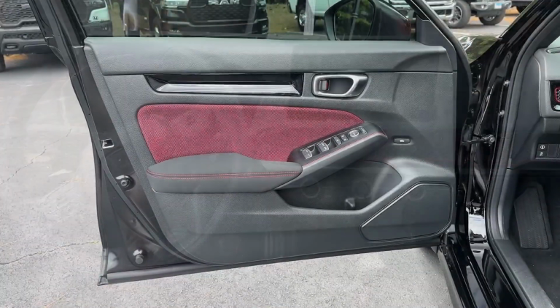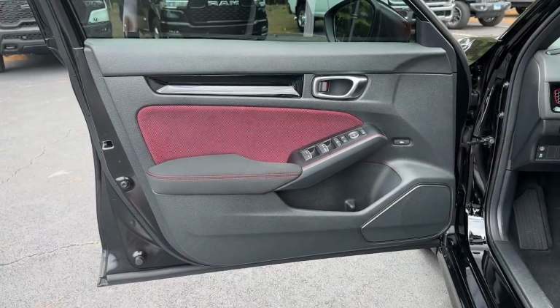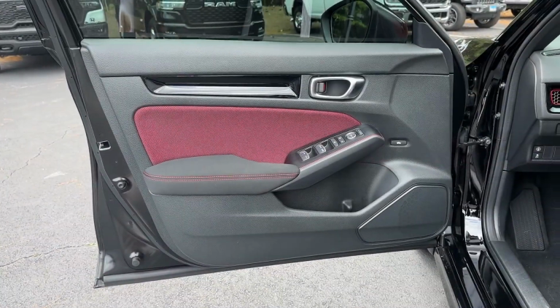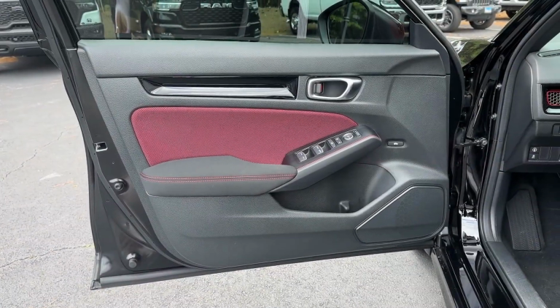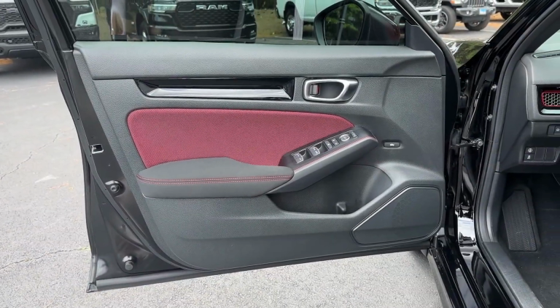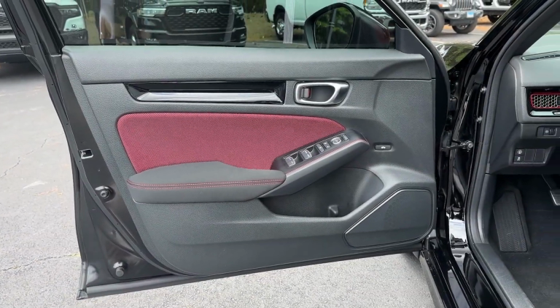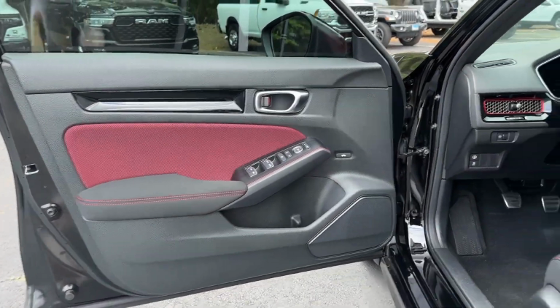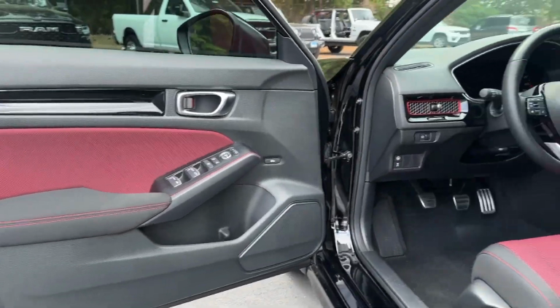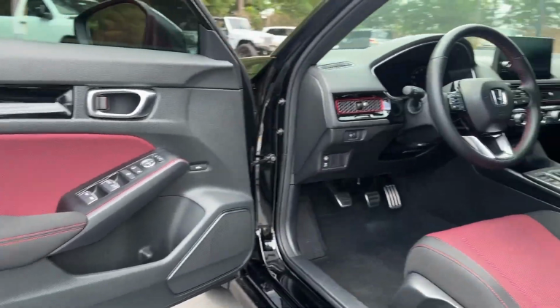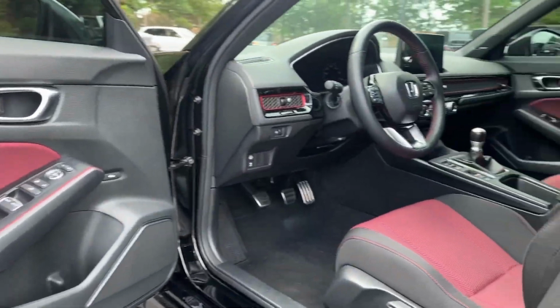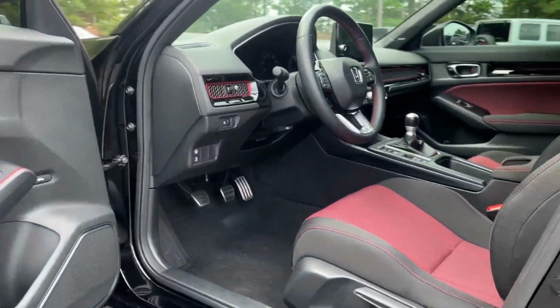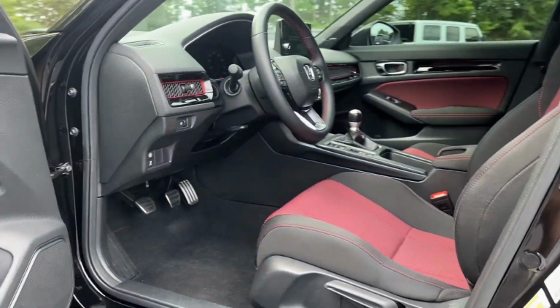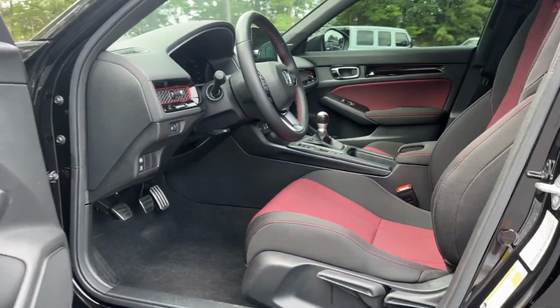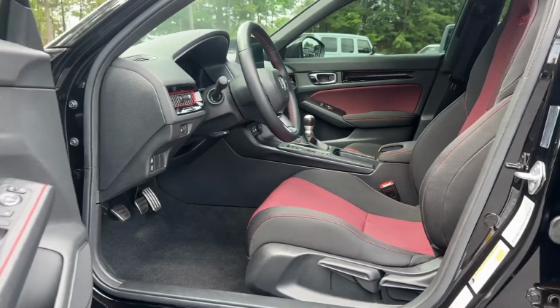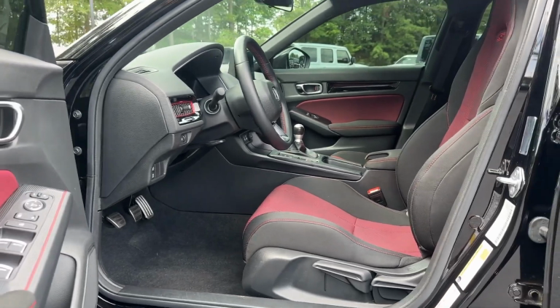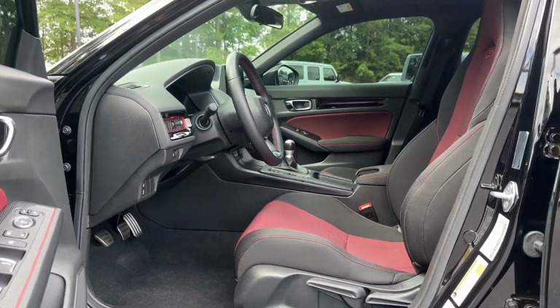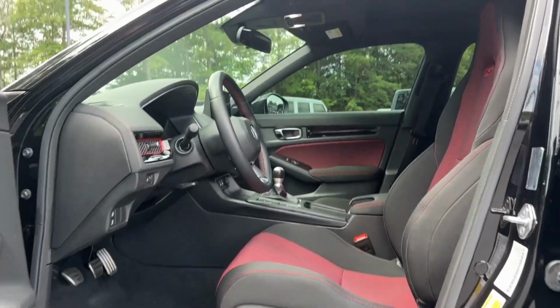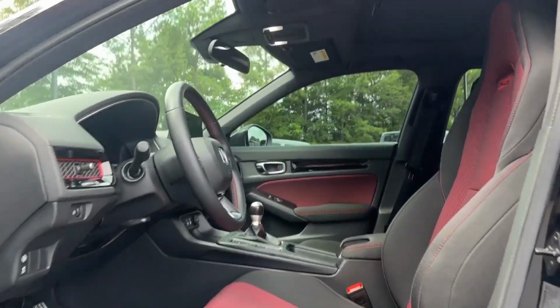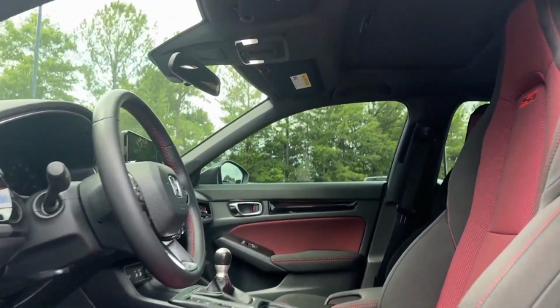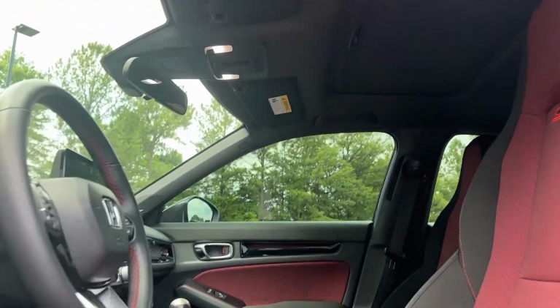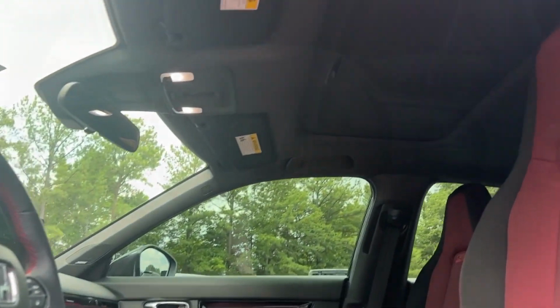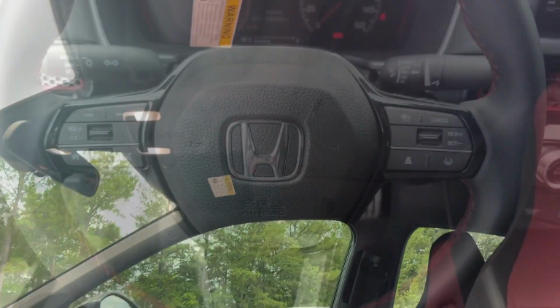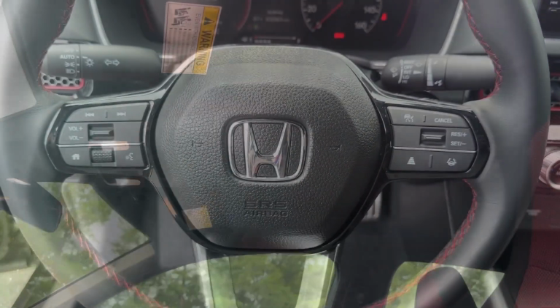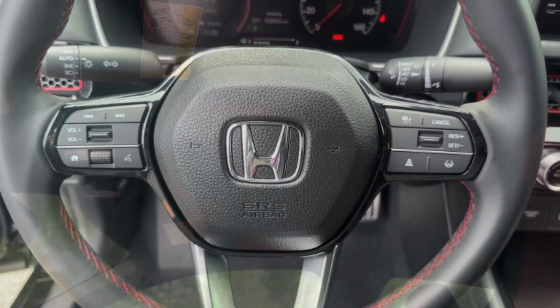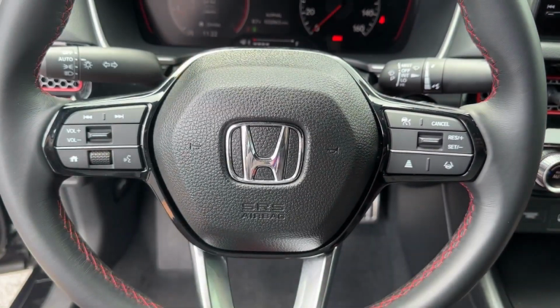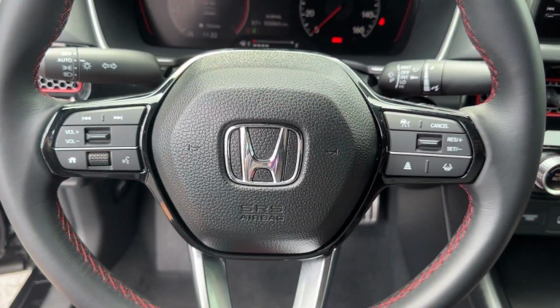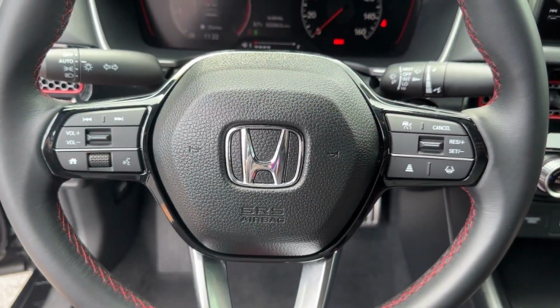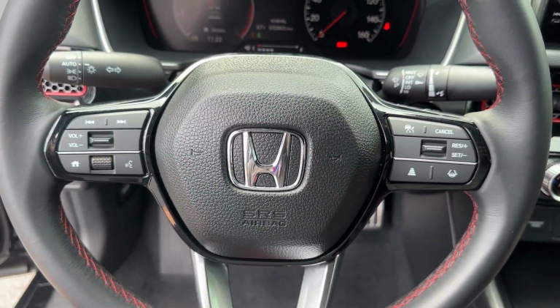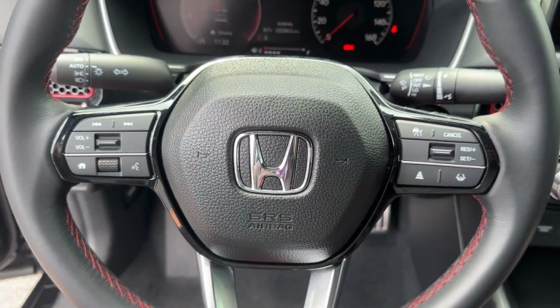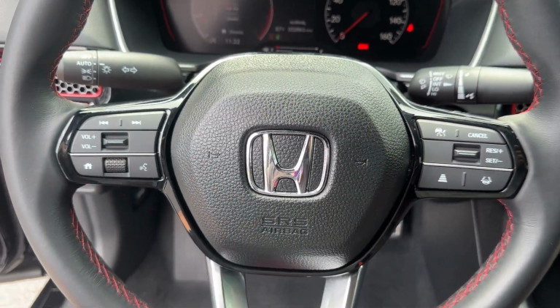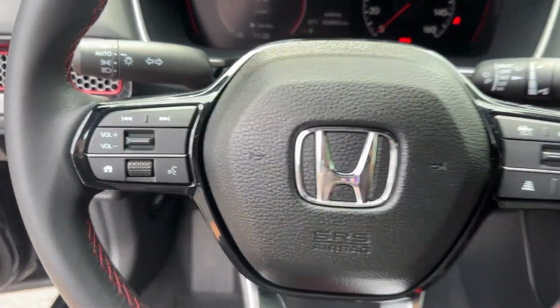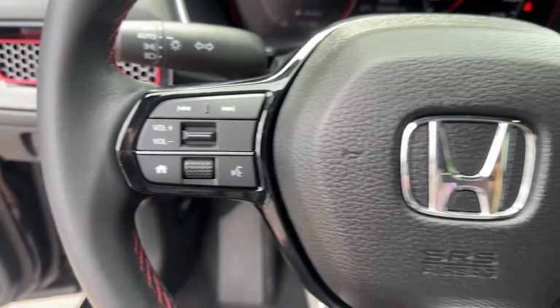Make the drive more fun than you ever thought possible in this high-spirited Civic SI. Come in for a test drive — our team will make it the best part of your day.